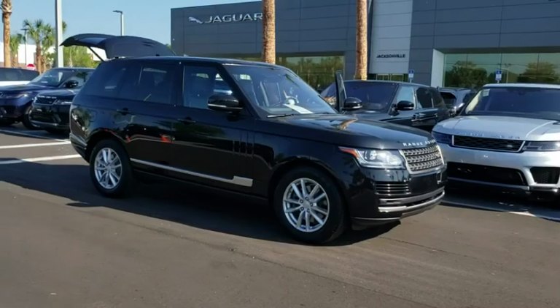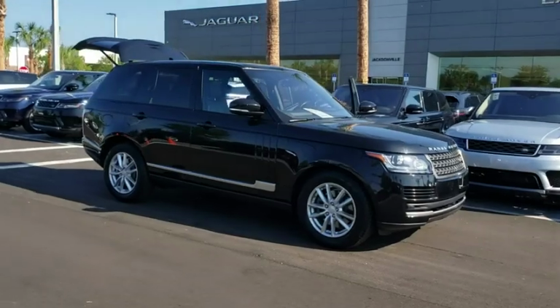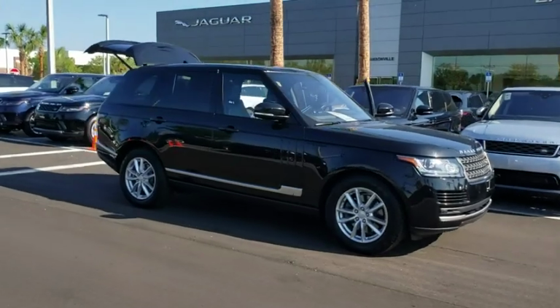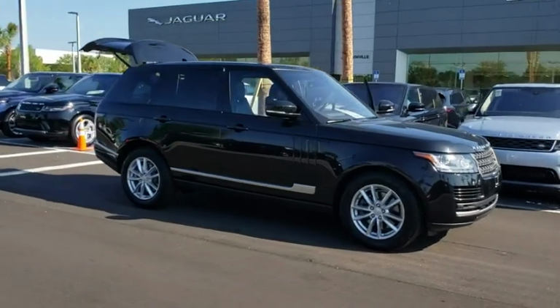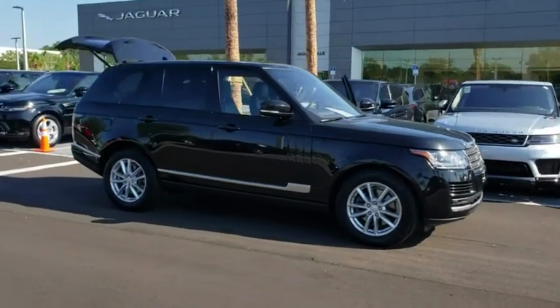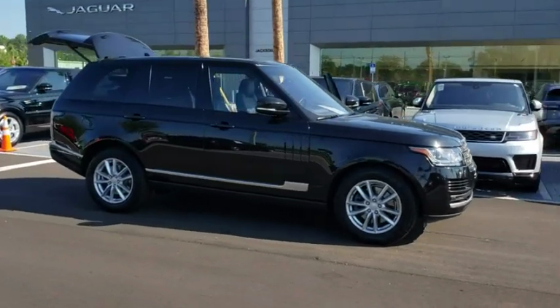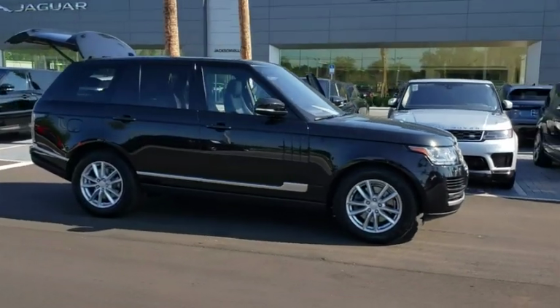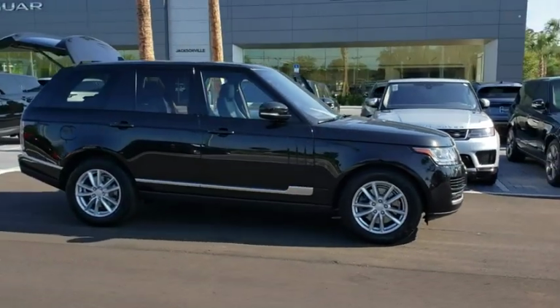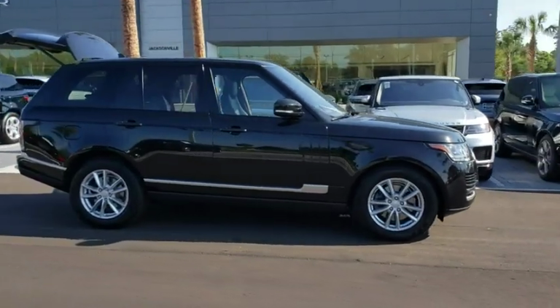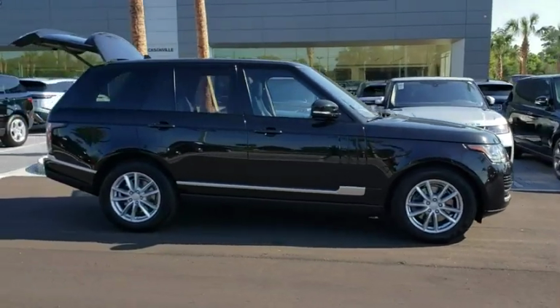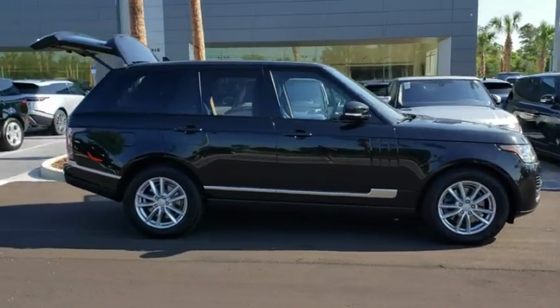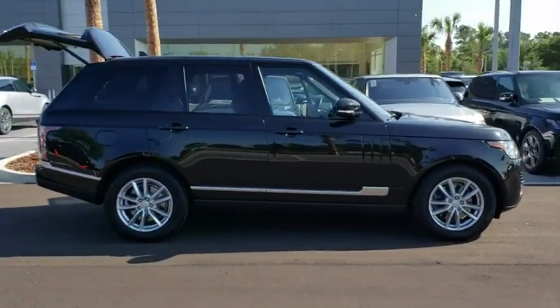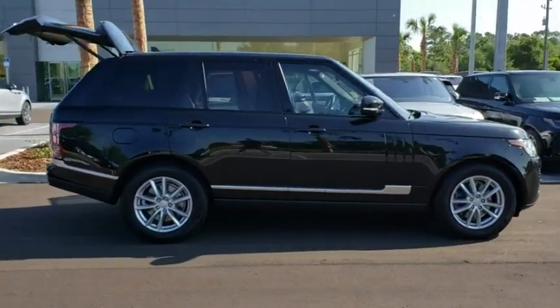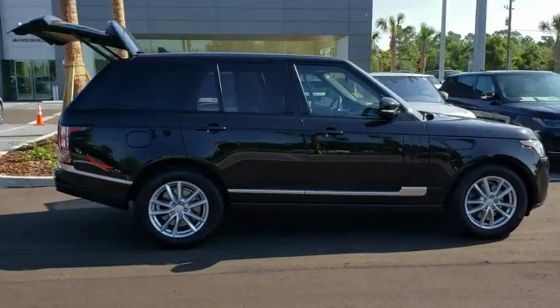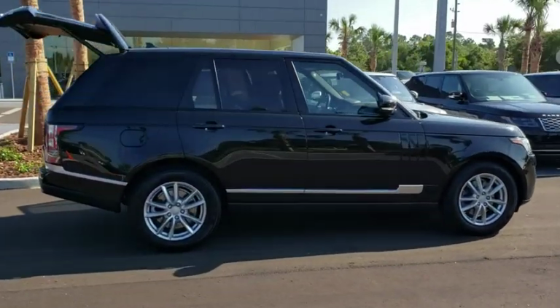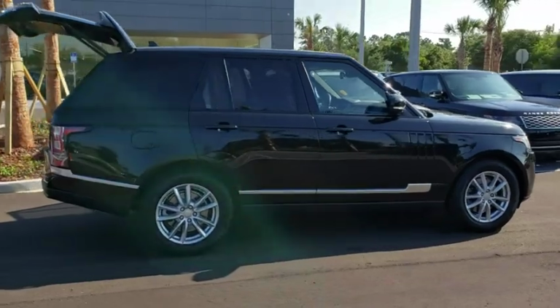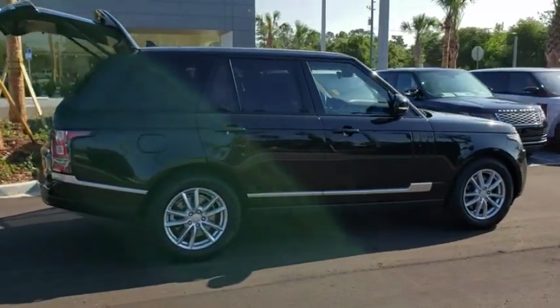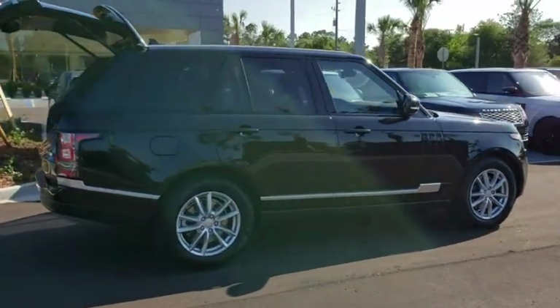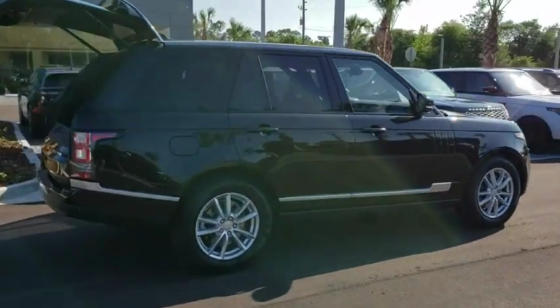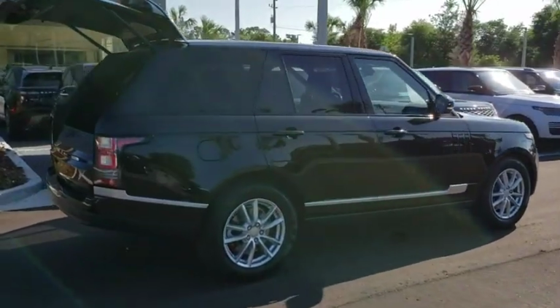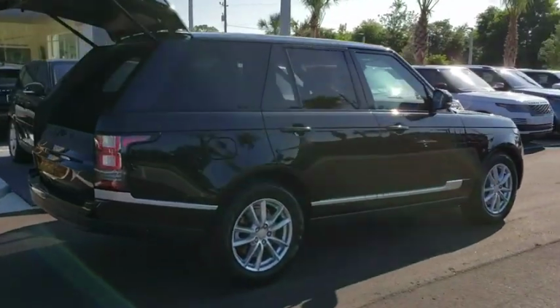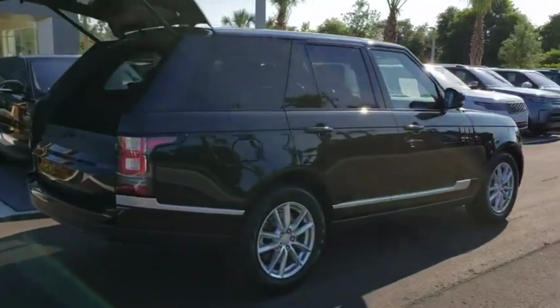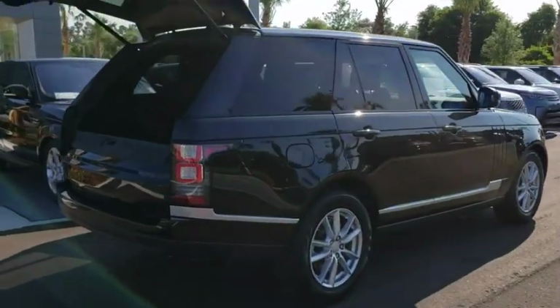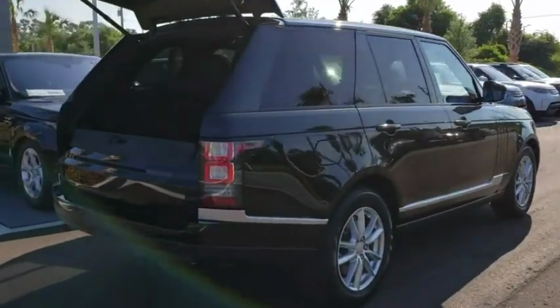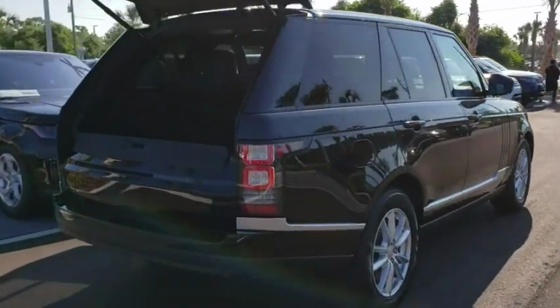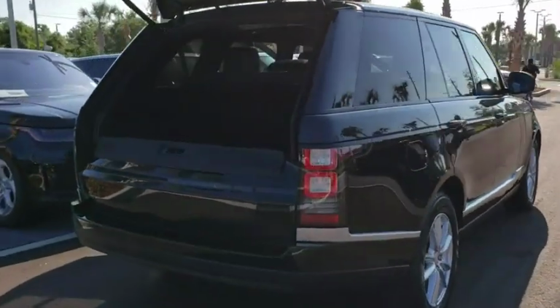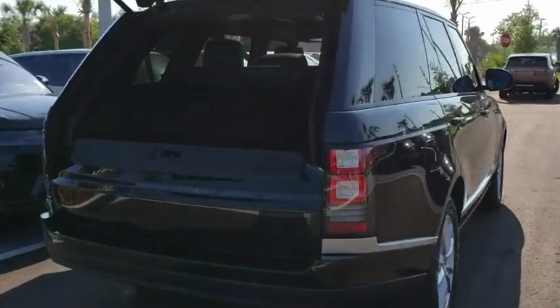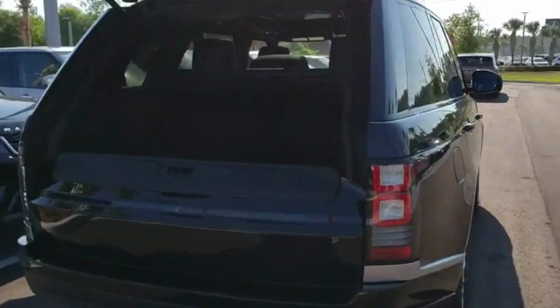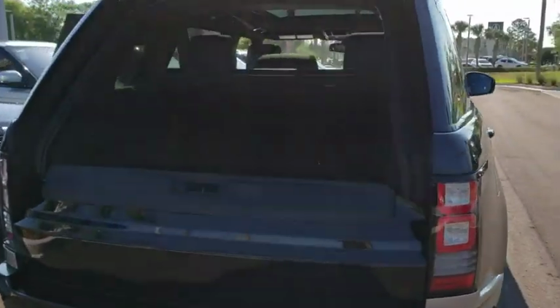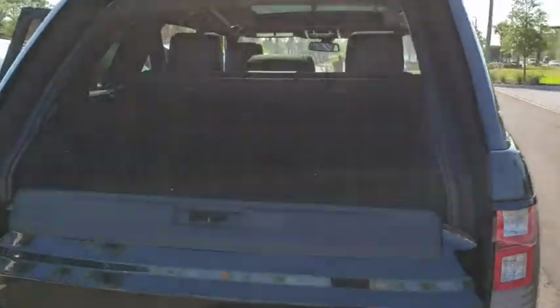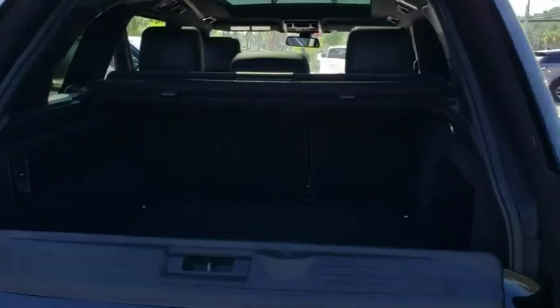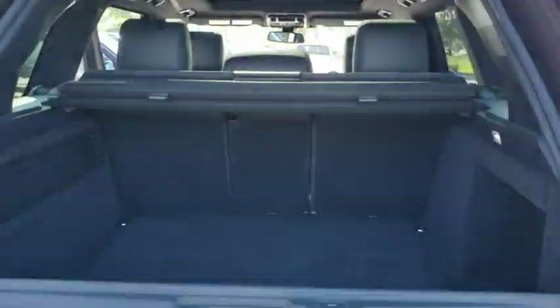The 2016 Land Rover Range Rover — the luxury that's more than a luxury. It's quite apparent throughout our Range Rover heritage. This vehicle has less than 65,000 miles.